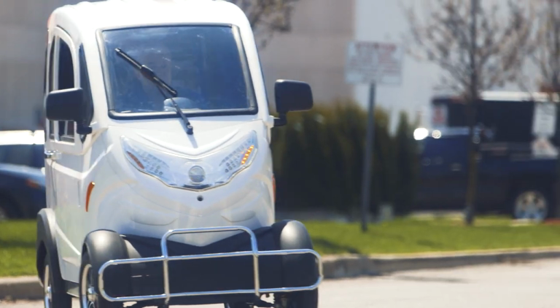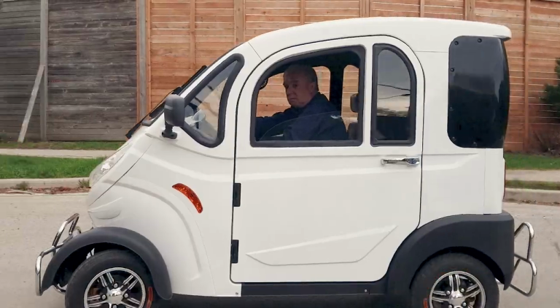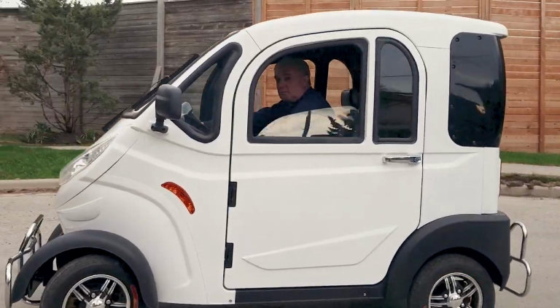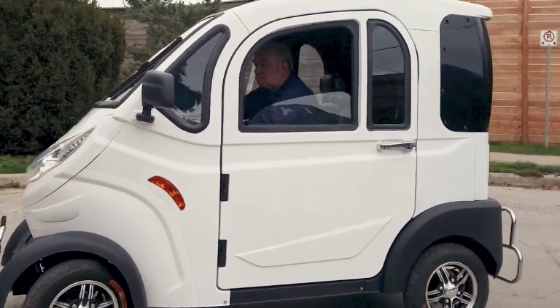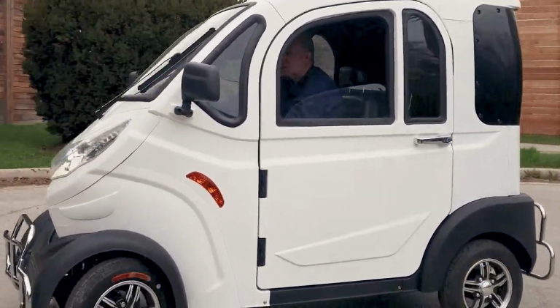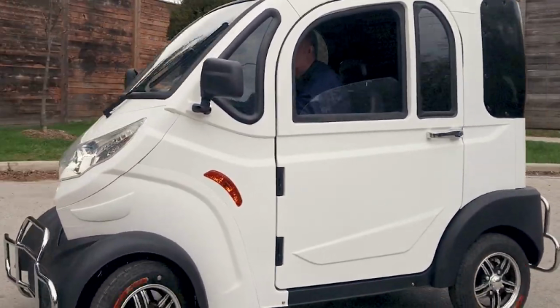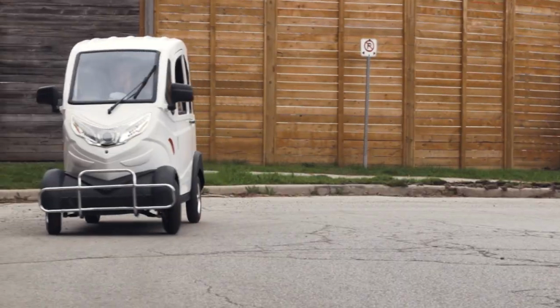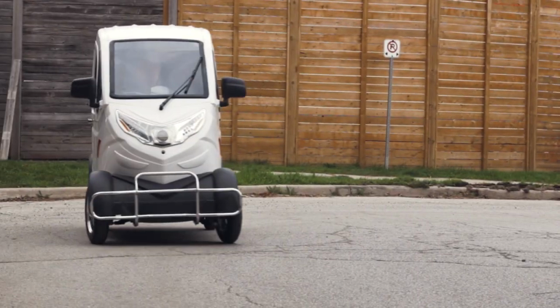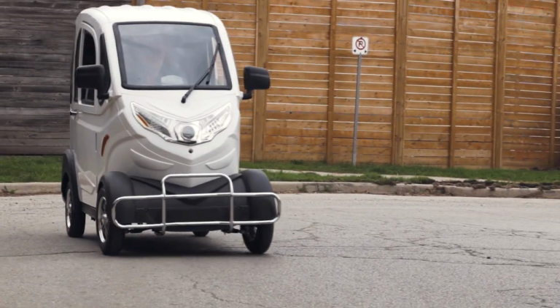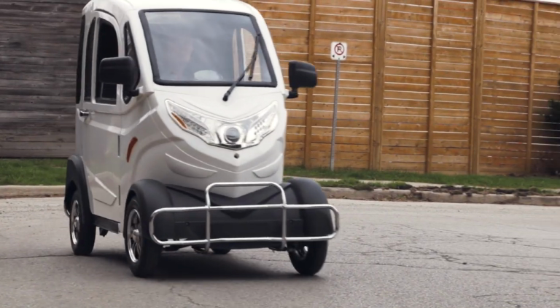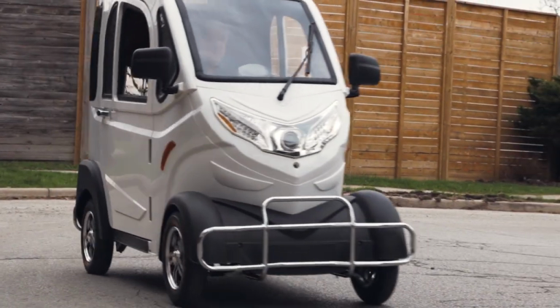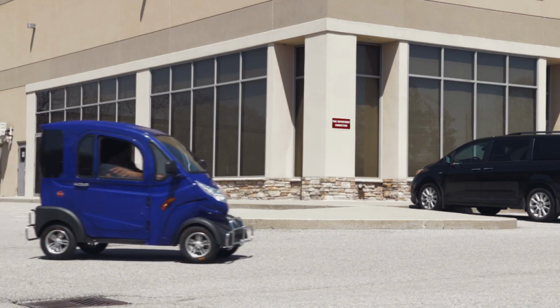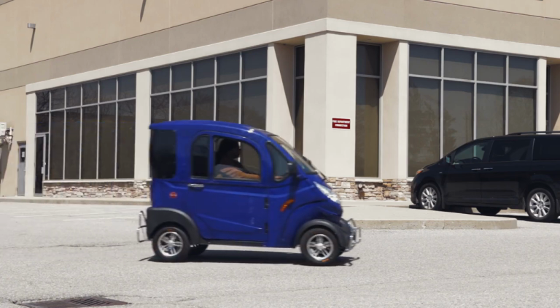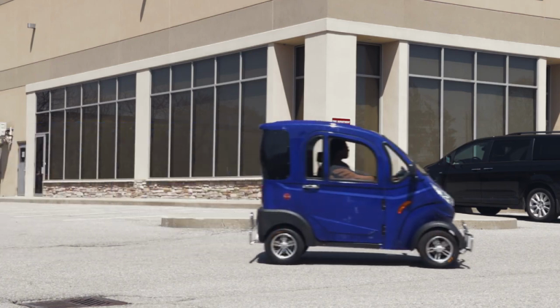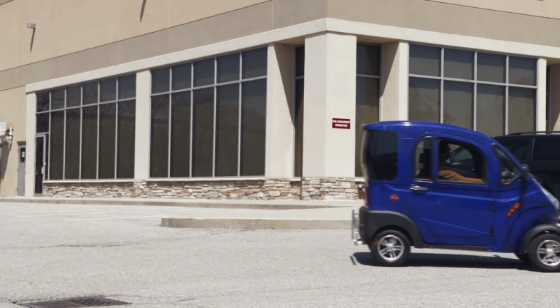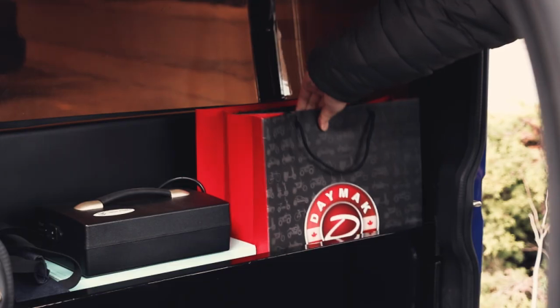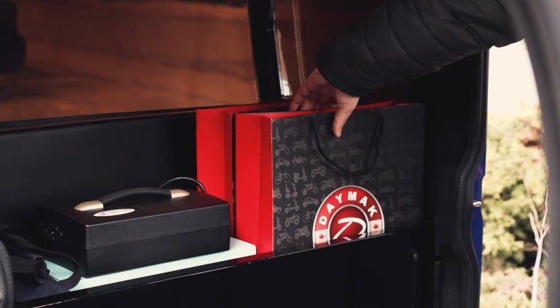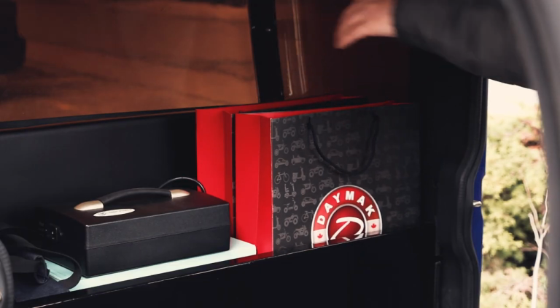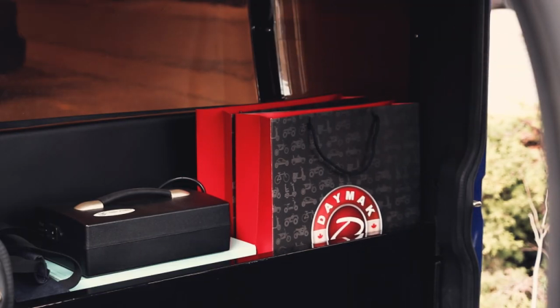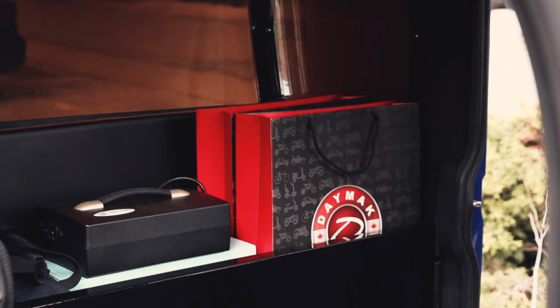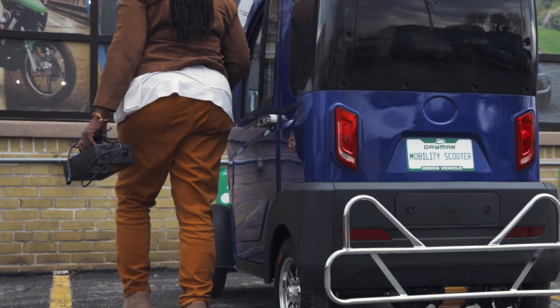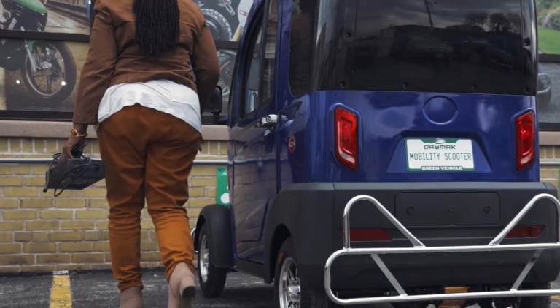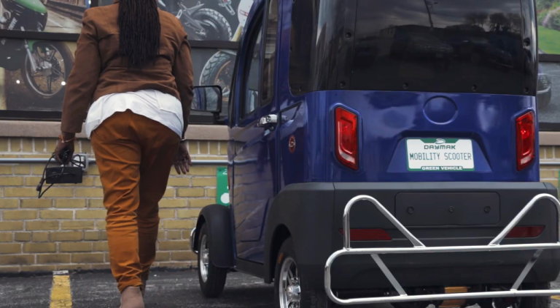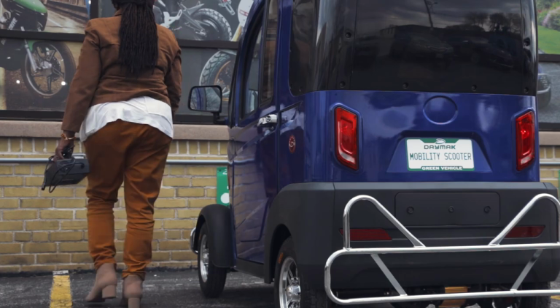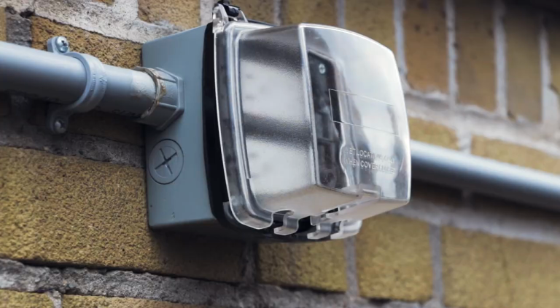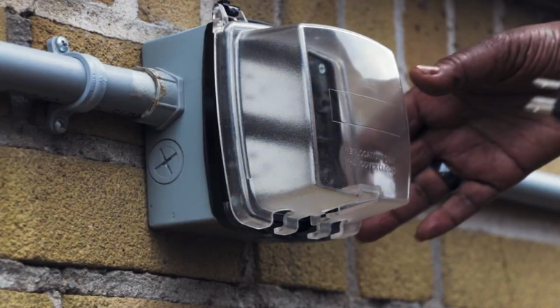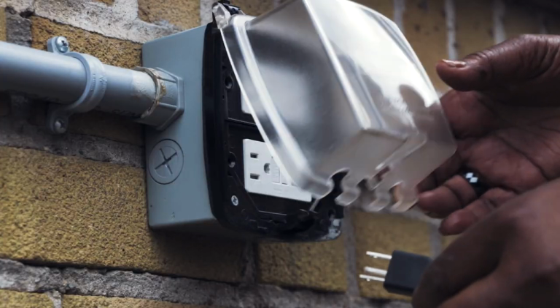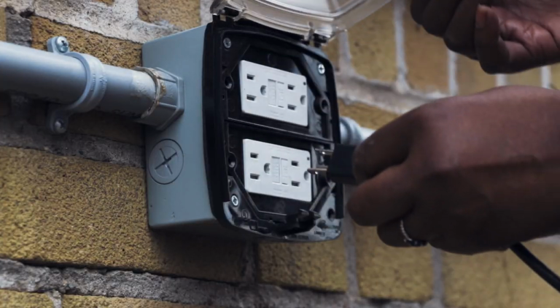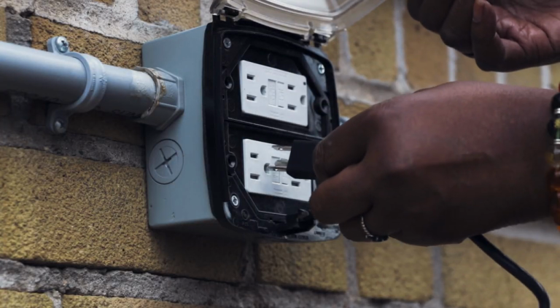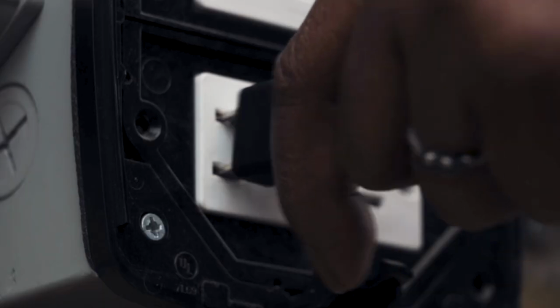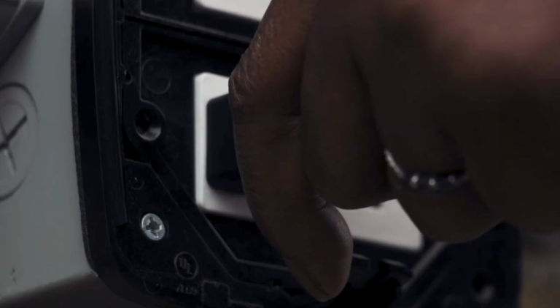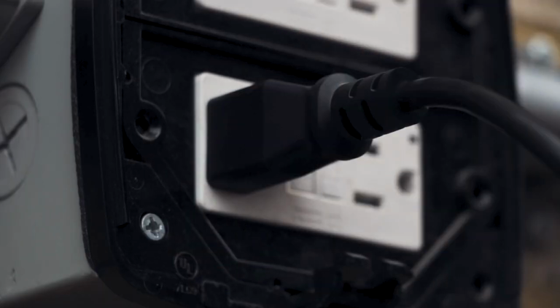With no gas and zero emissions, the Boomer Buggy X is the eco-friendly mobility scooter that stands above the rest. When your power is low, simply plug the Boomer Buggy X into a regular outlet to recharge in up to 8 hours.